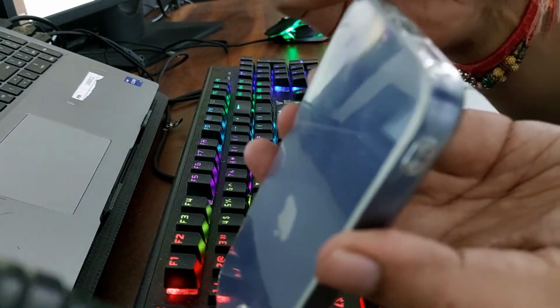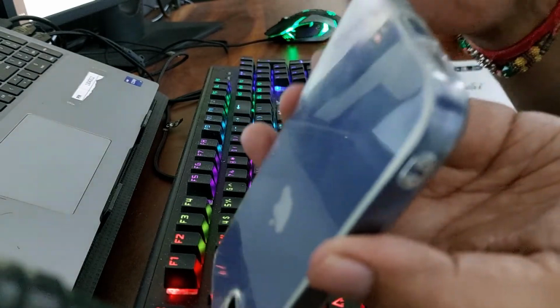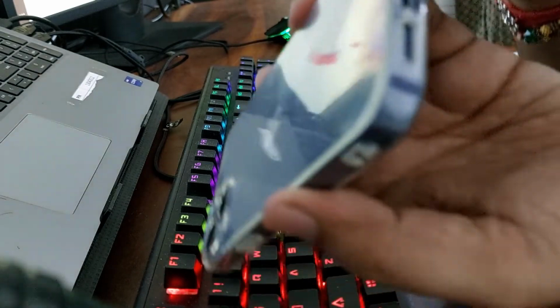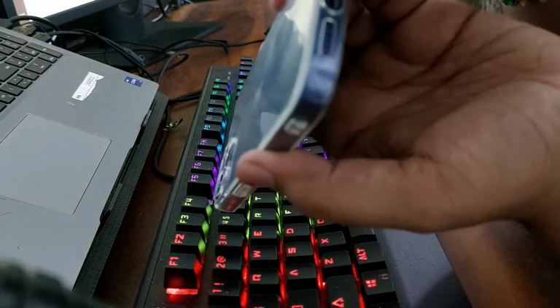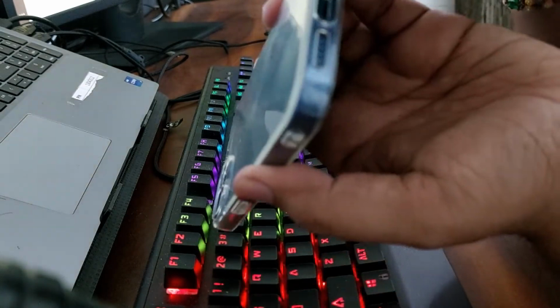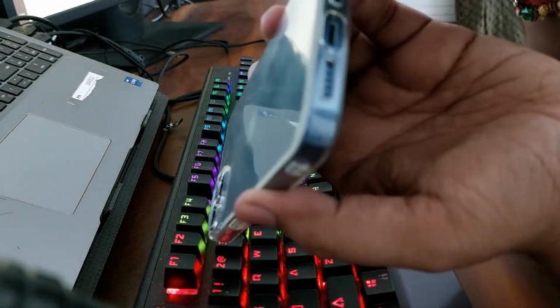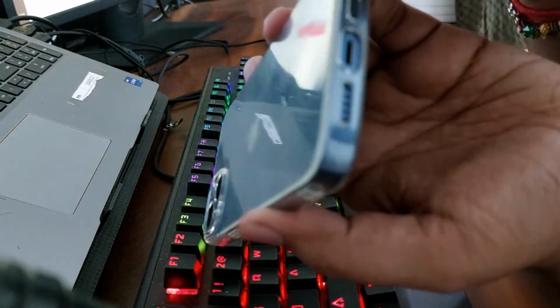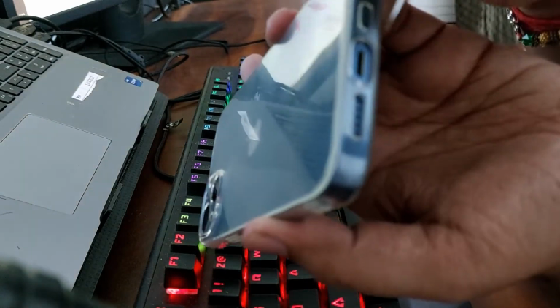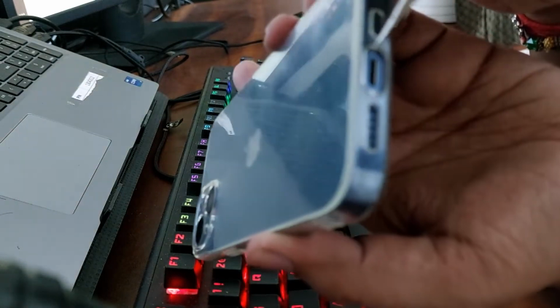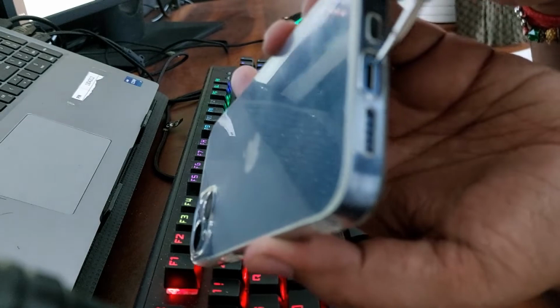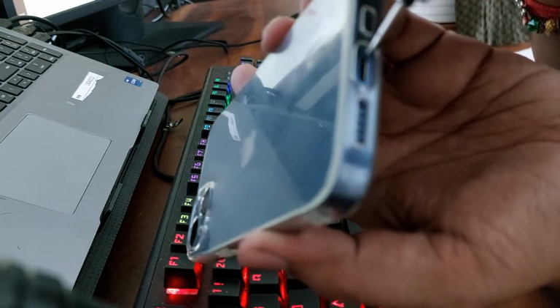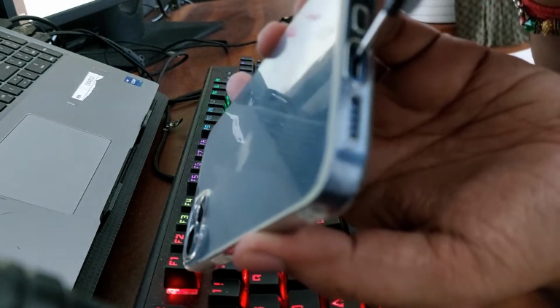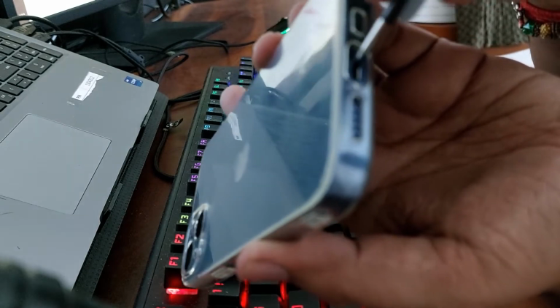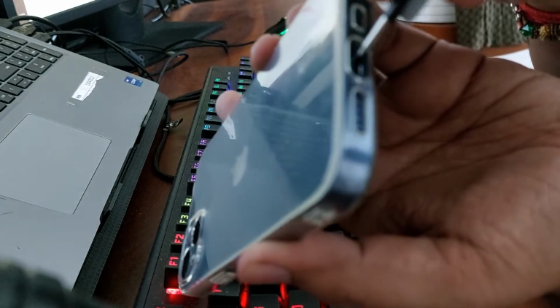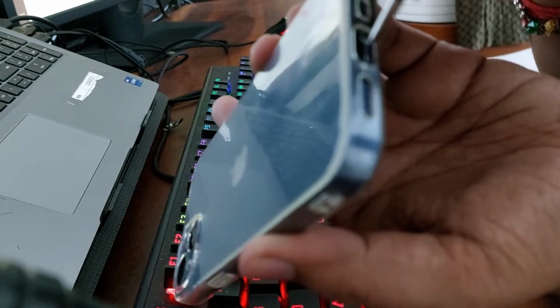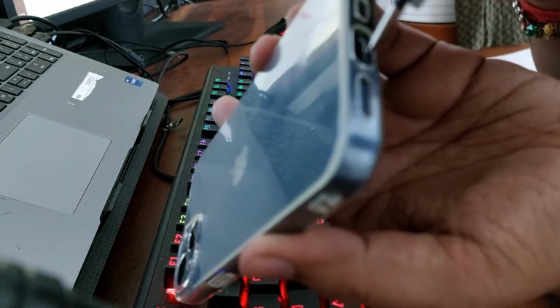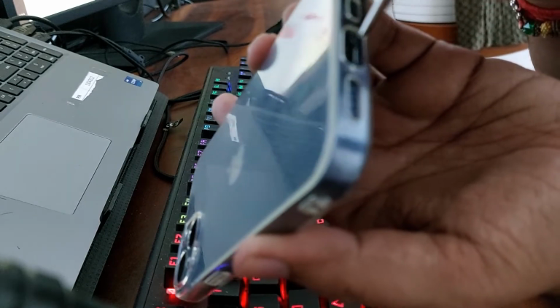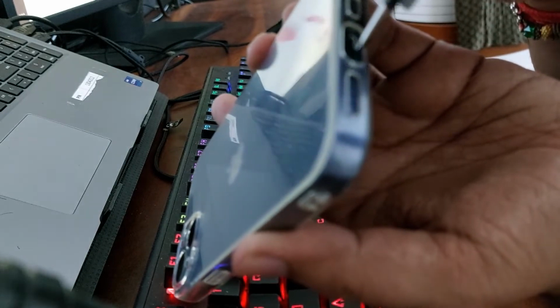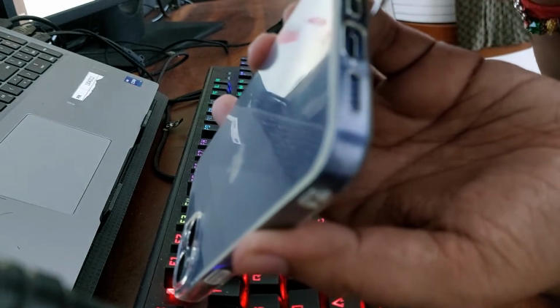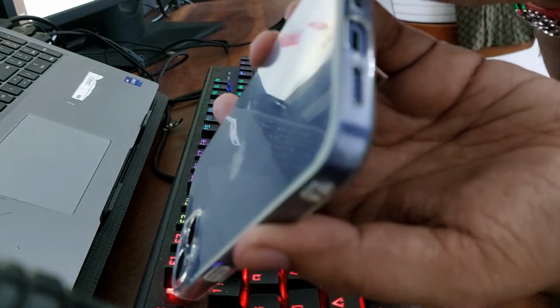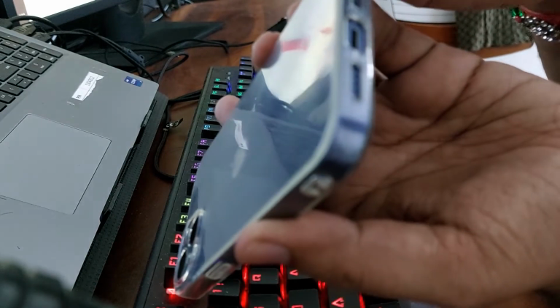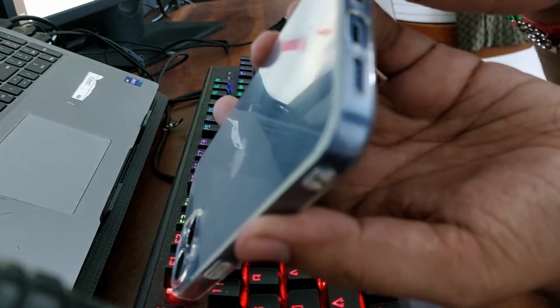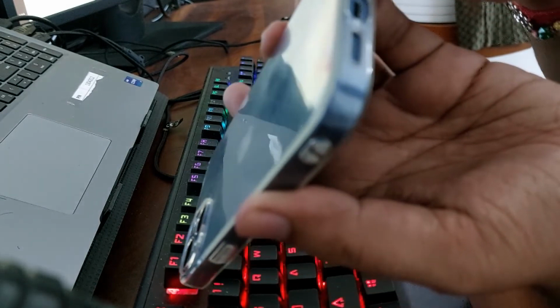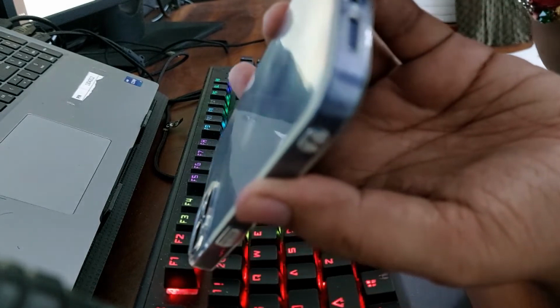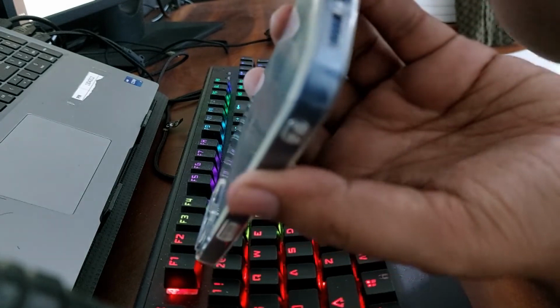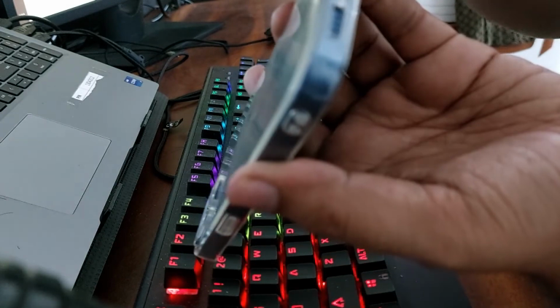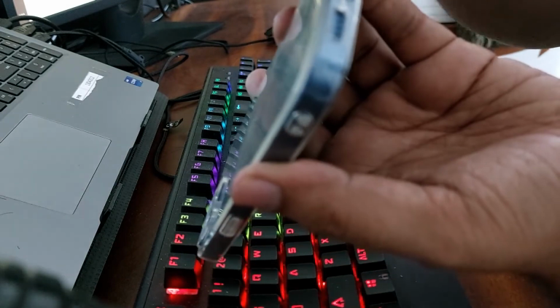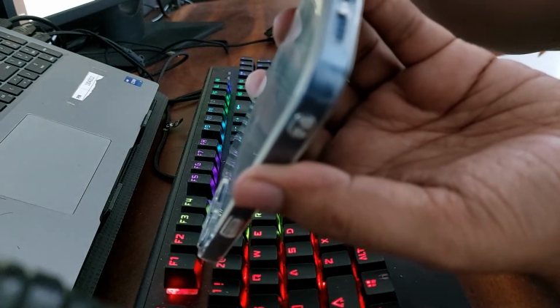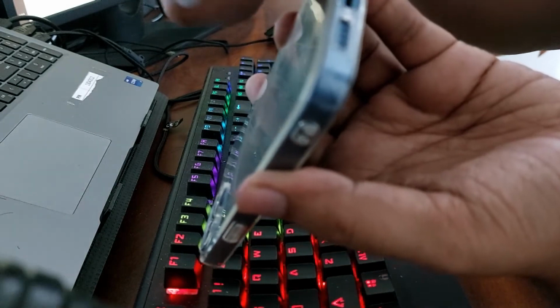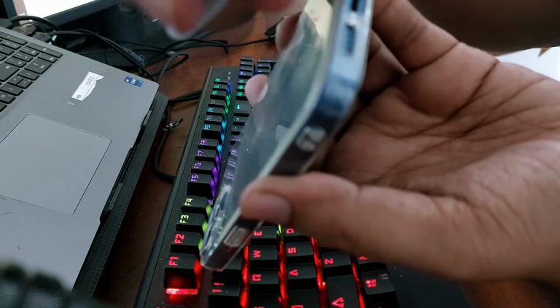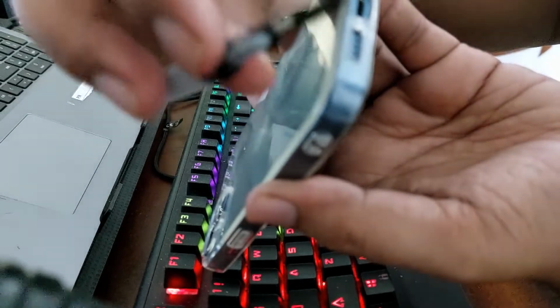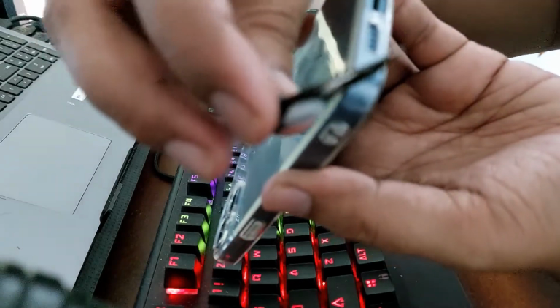With this pen-type tool, you can clean the ports. Apart from that, you can also clean the other parts.